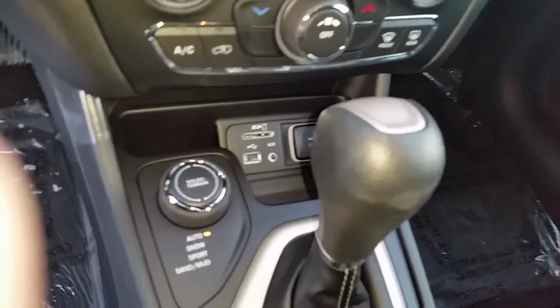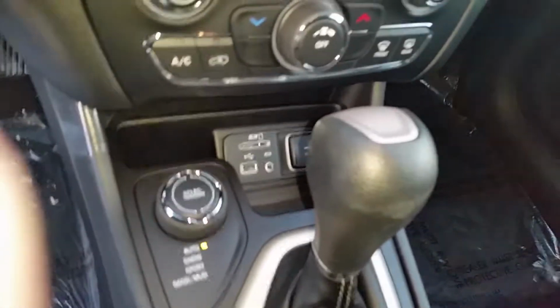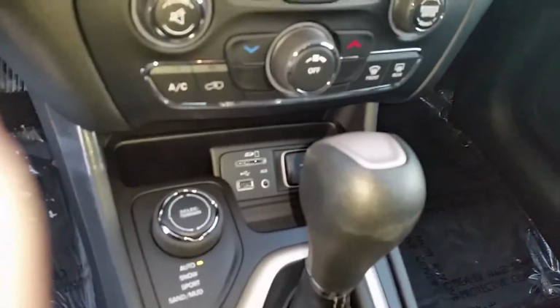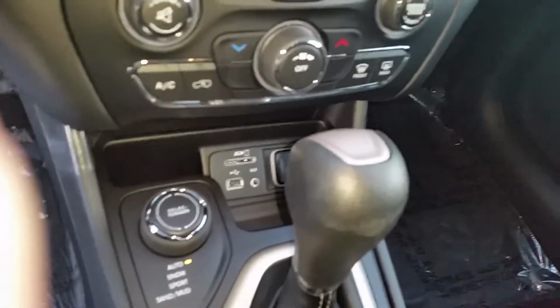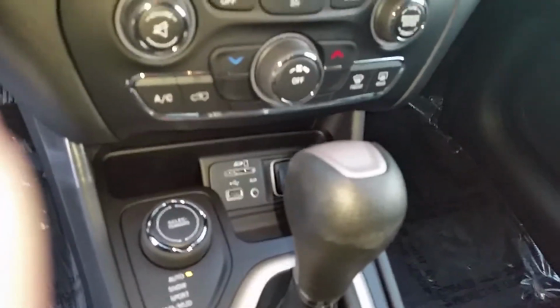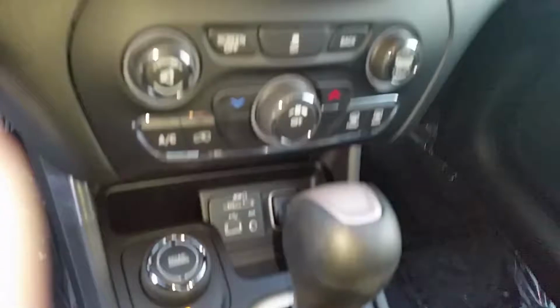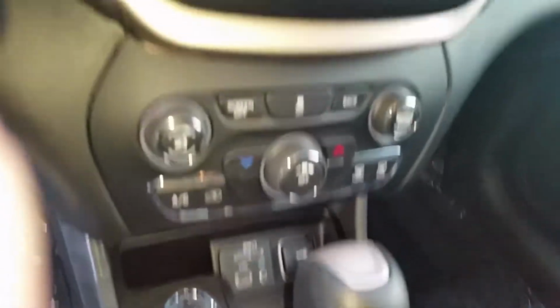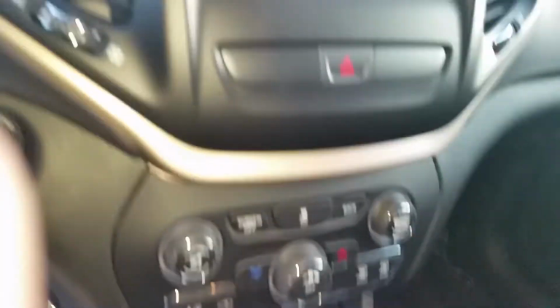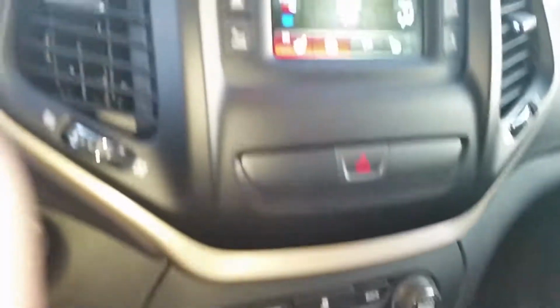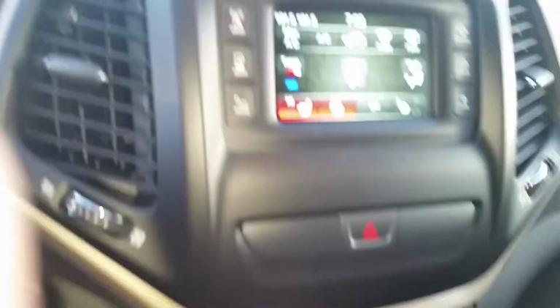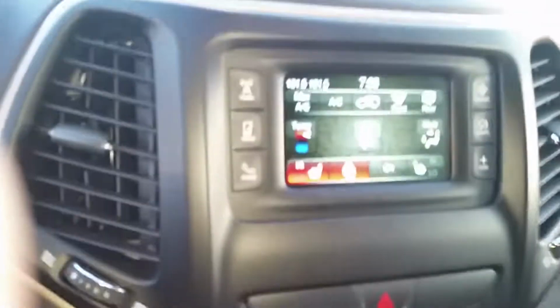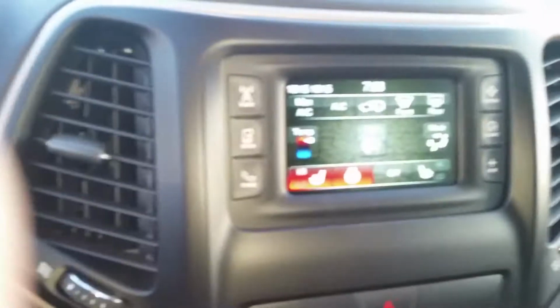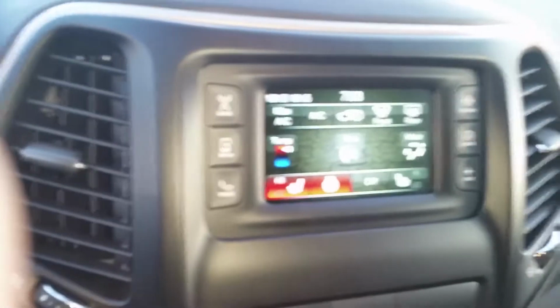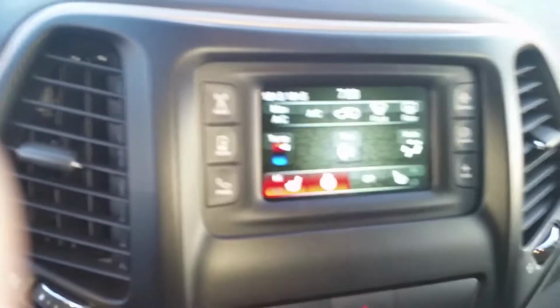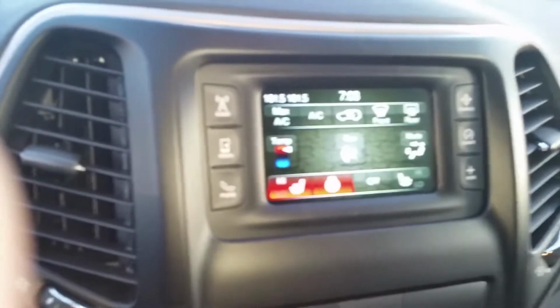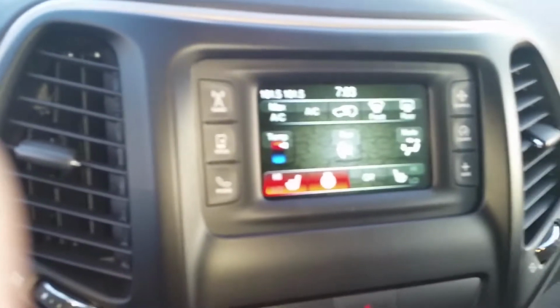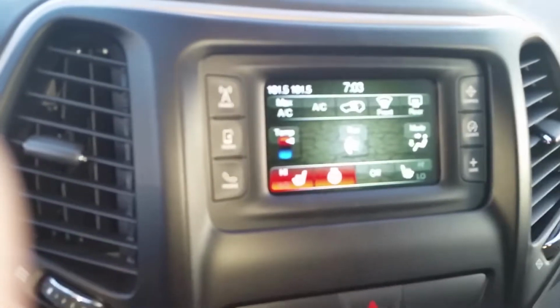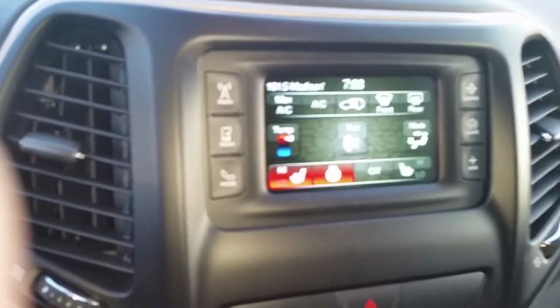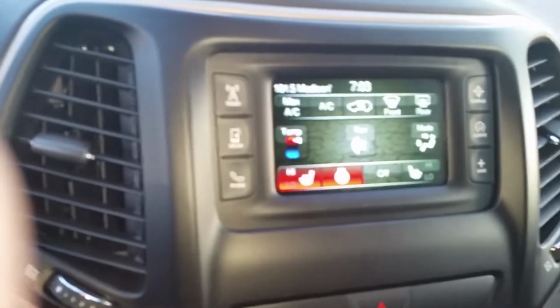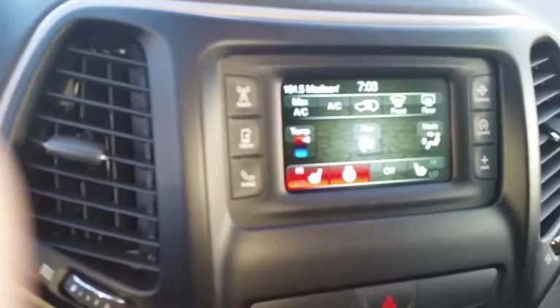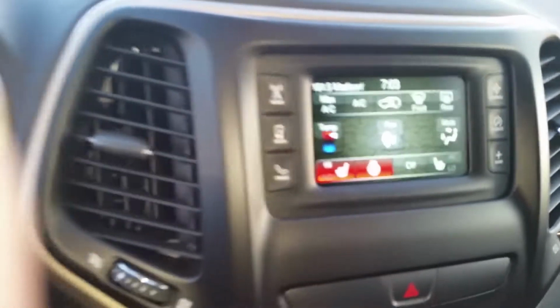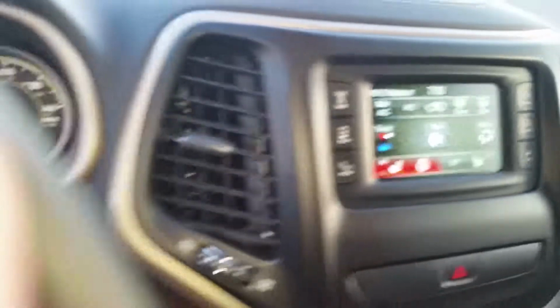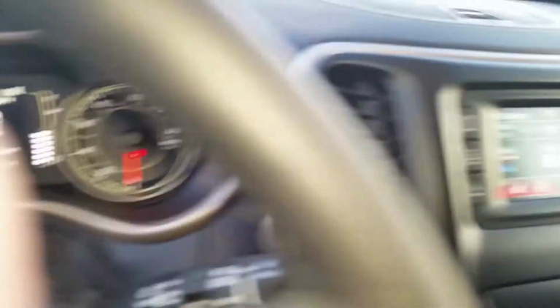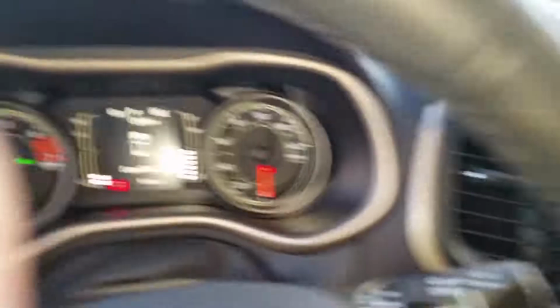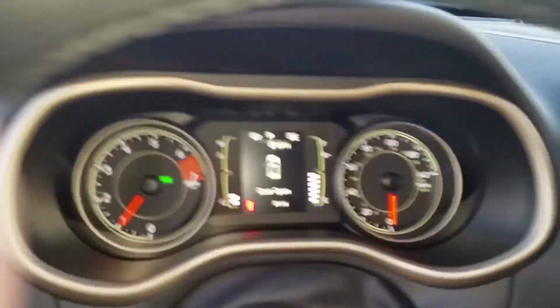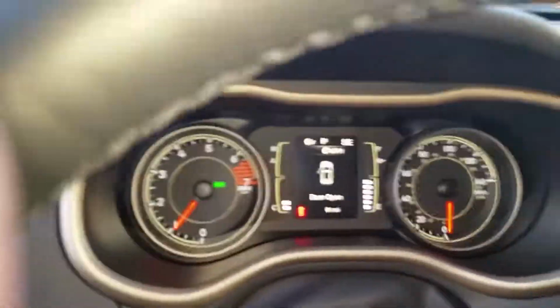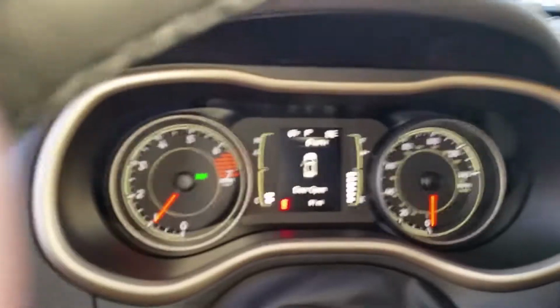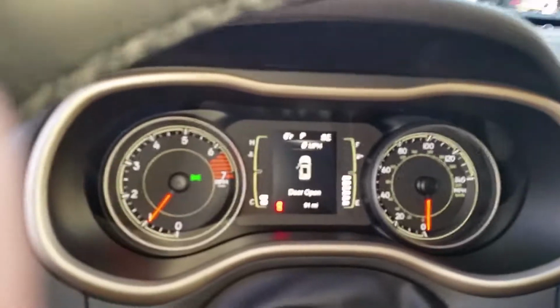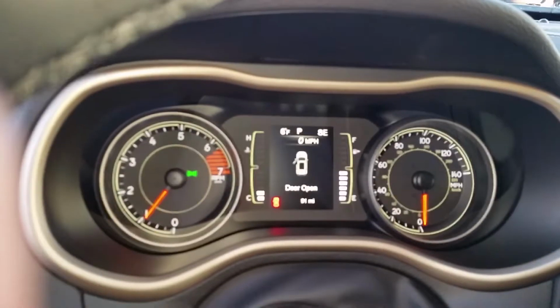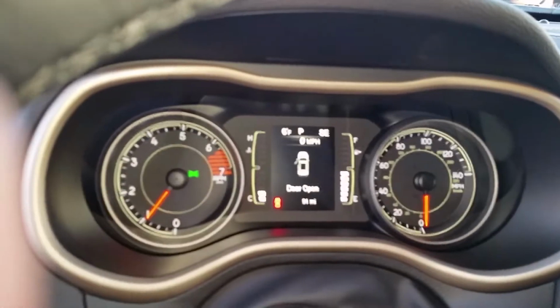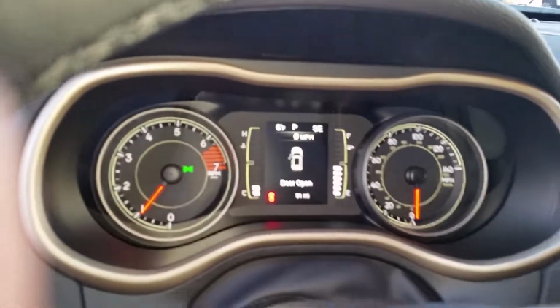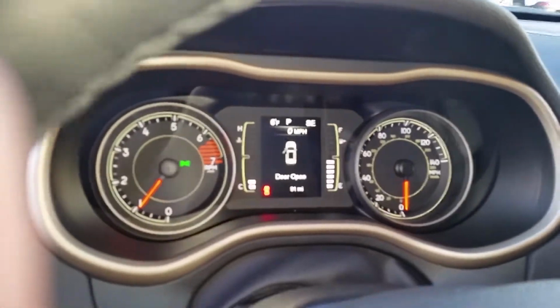That's your four-wheel drive system. It's also got heated seats and a heated steering wheel, and then your gauge display.